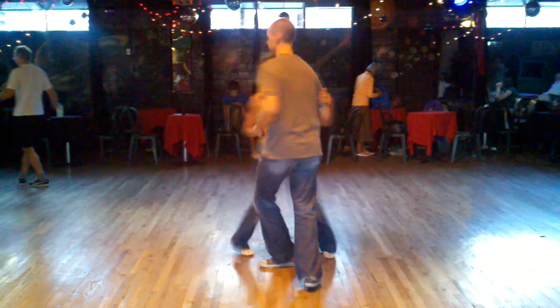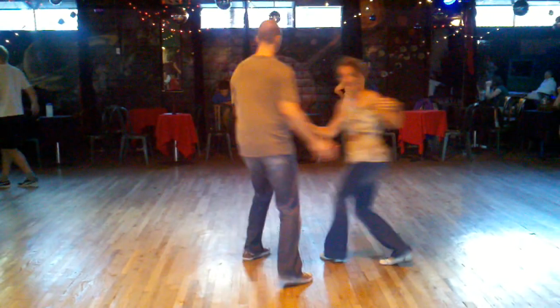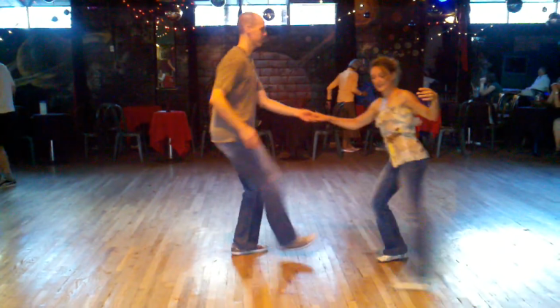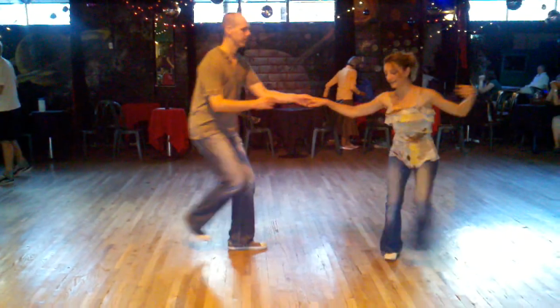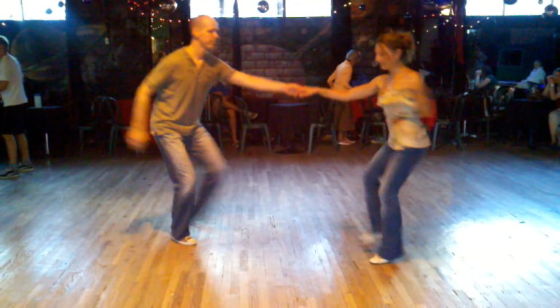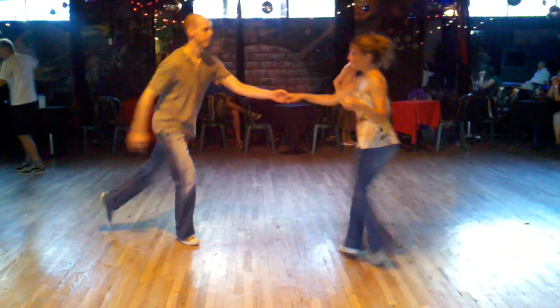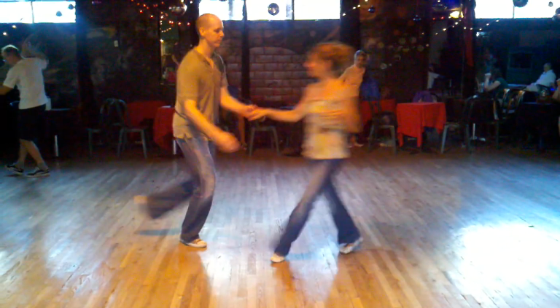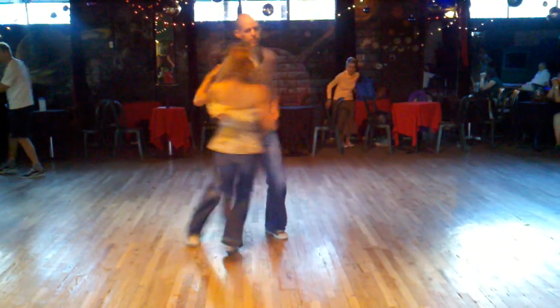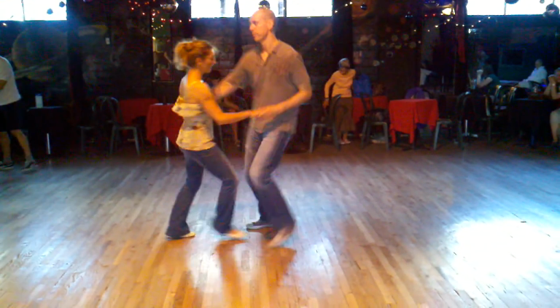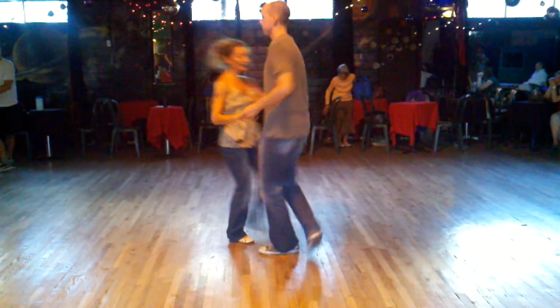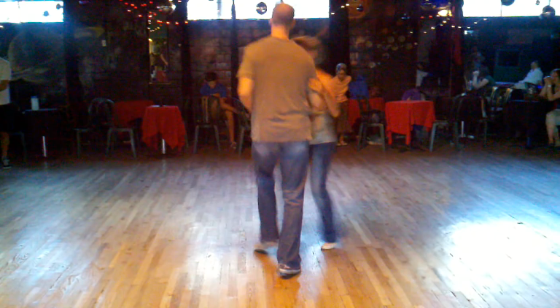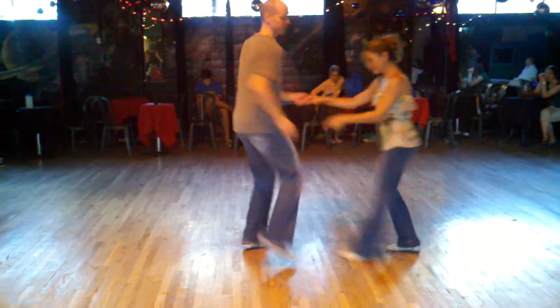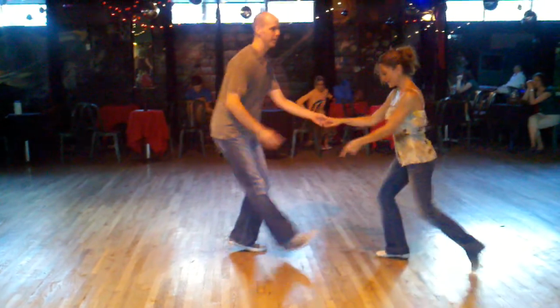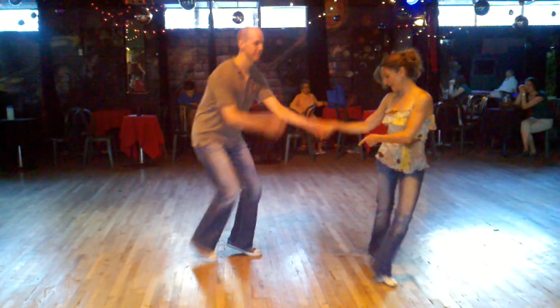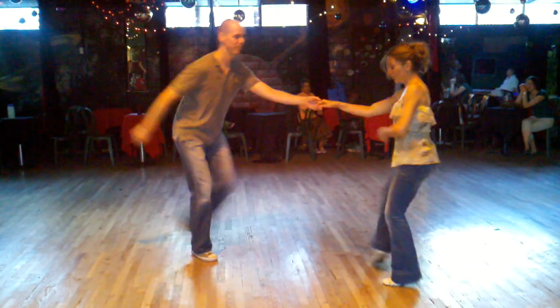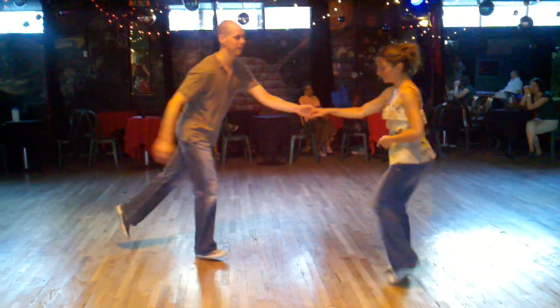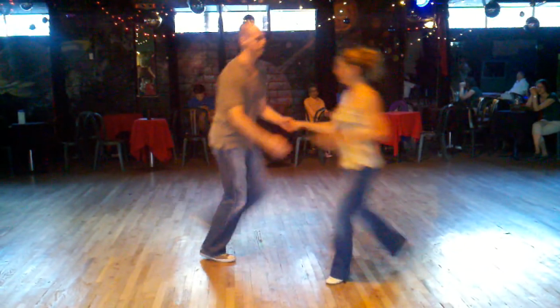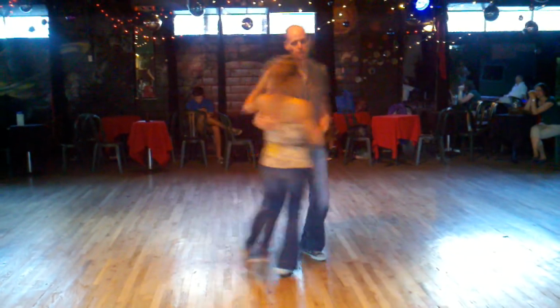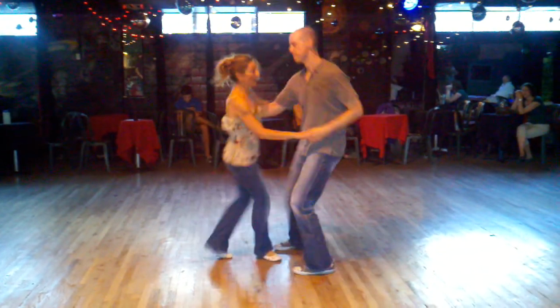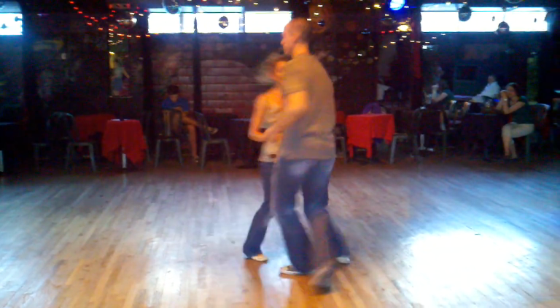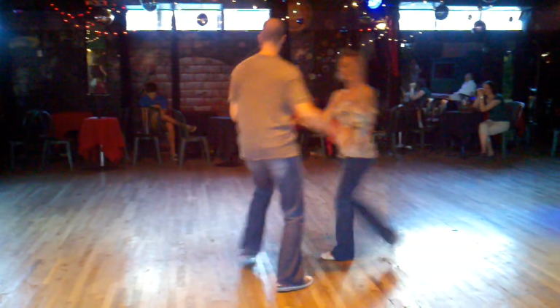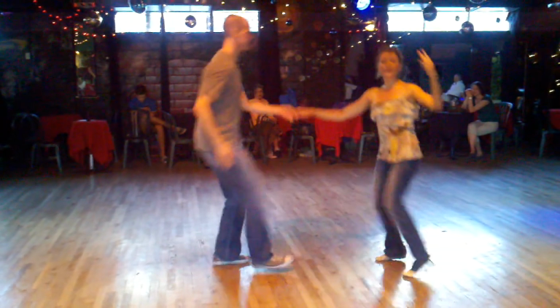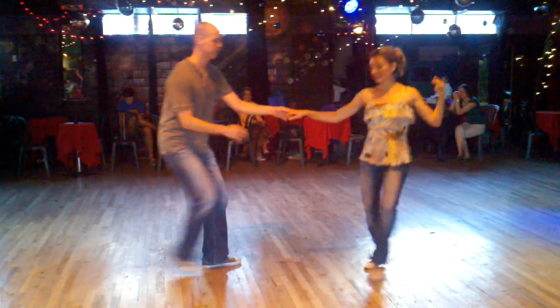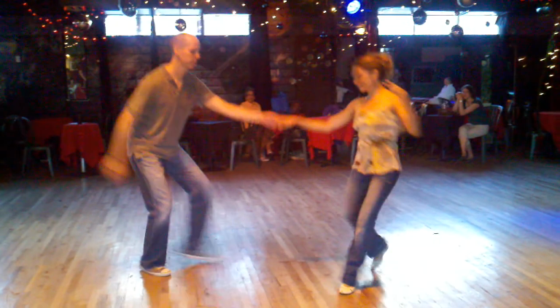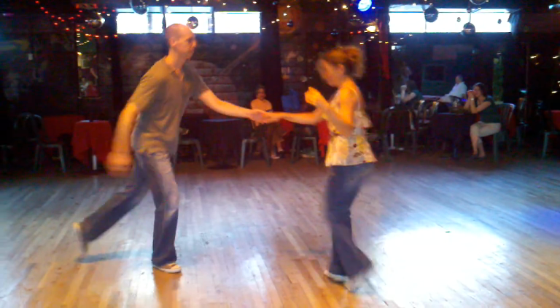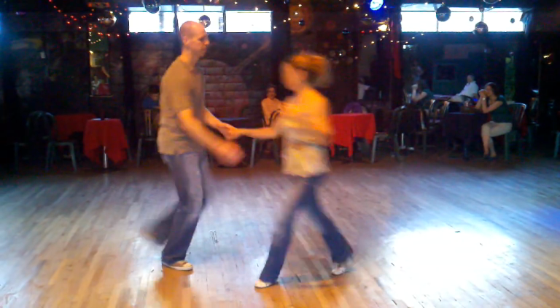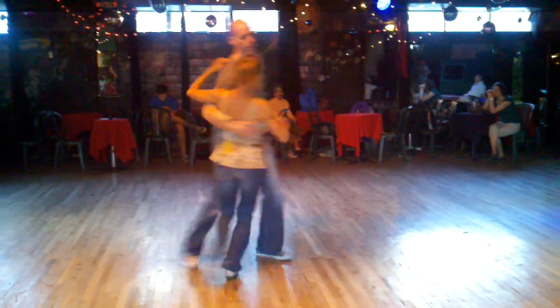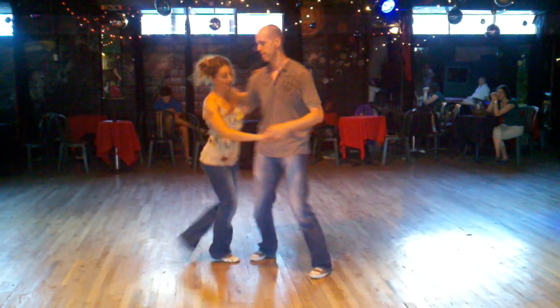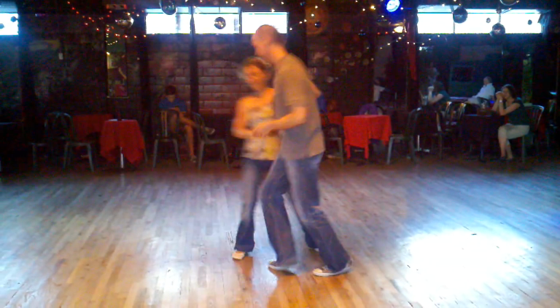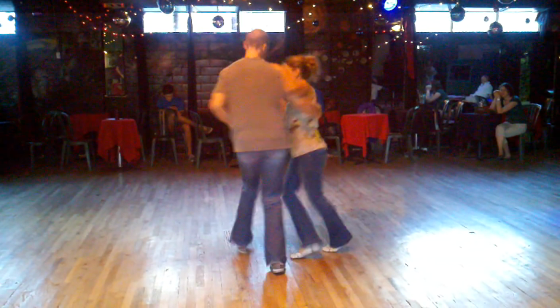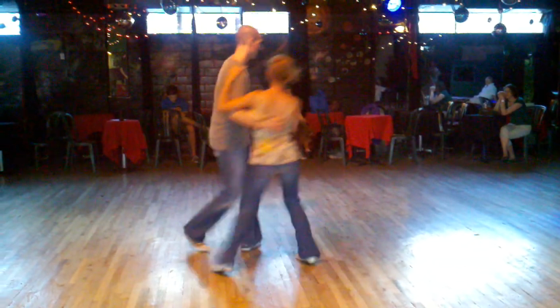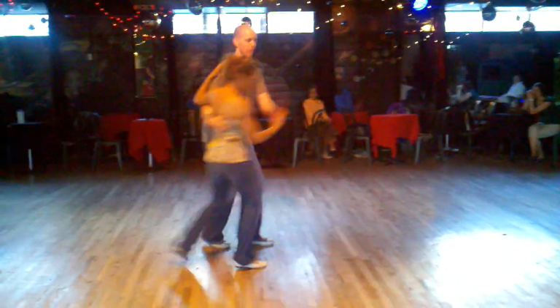Five, six, seven, eight. One, two, three, four. Five, six, seven, eight. One, two, three. And then on the fourth one we did a circle. One, two, three, four, five, six, seven, eight.